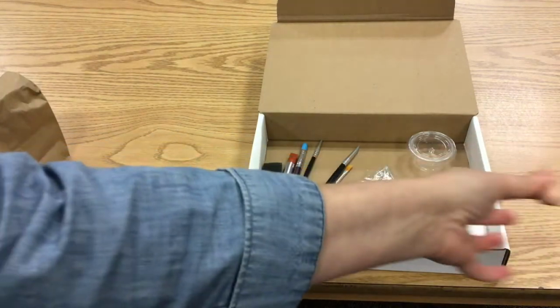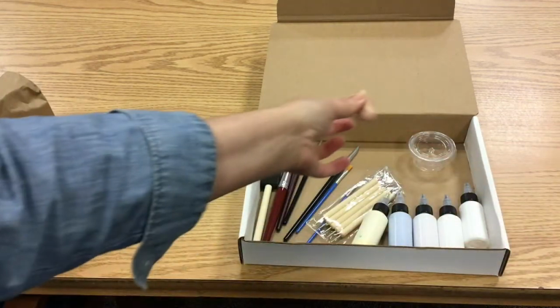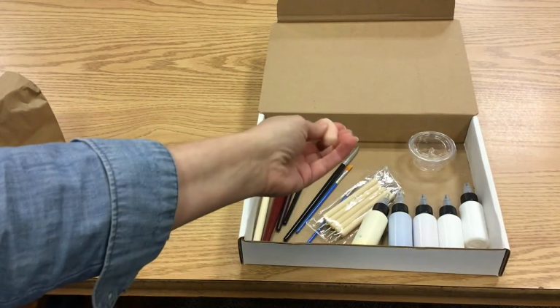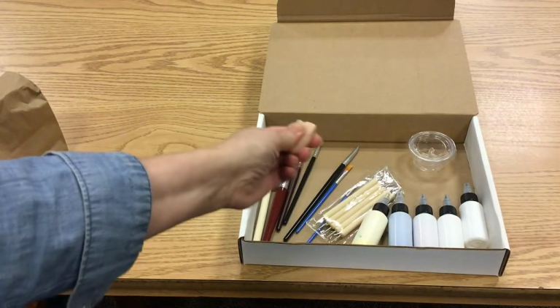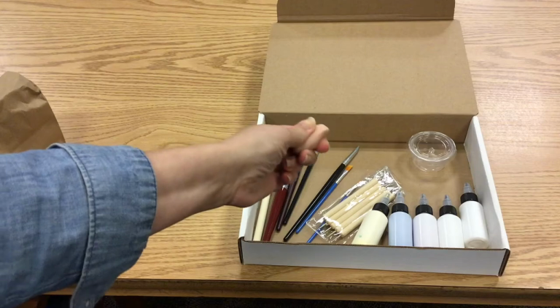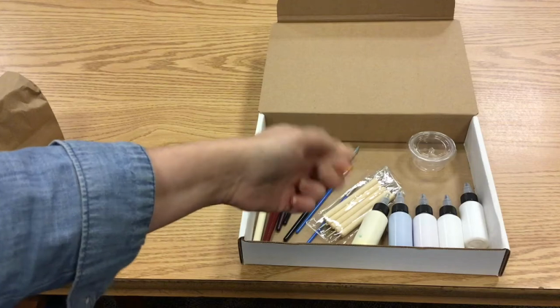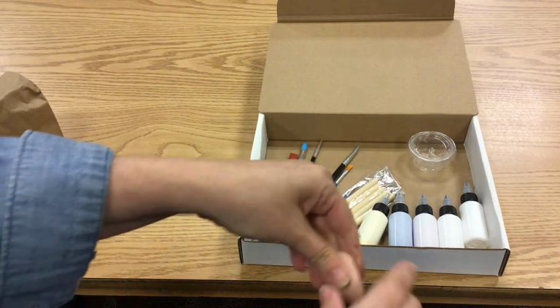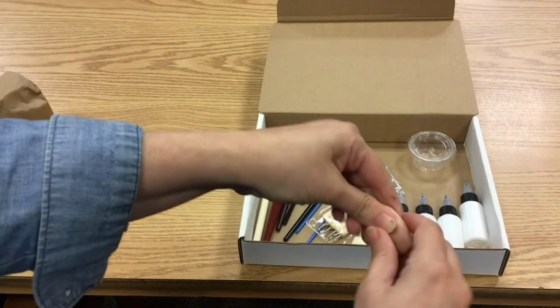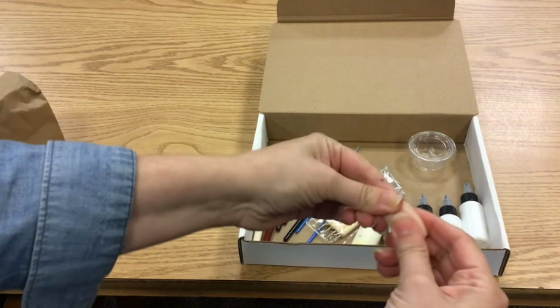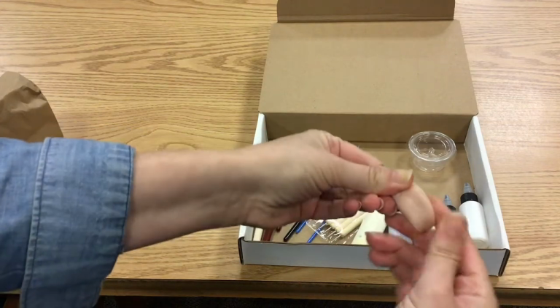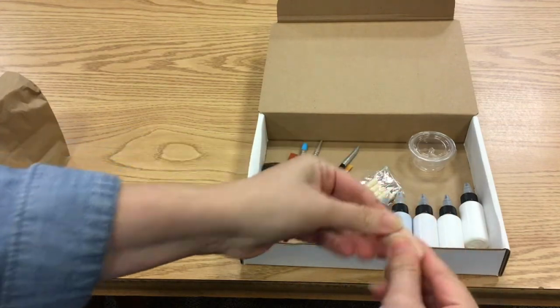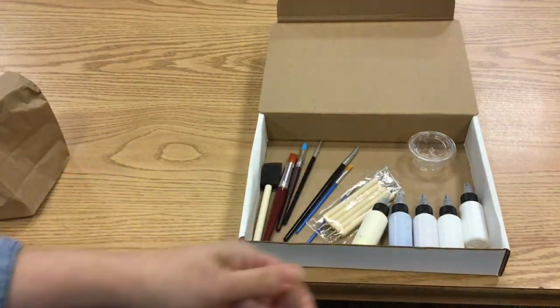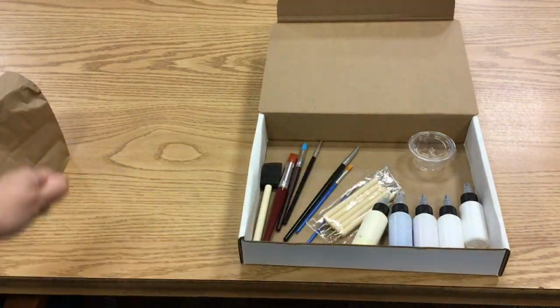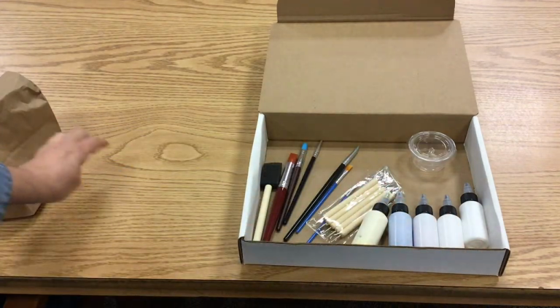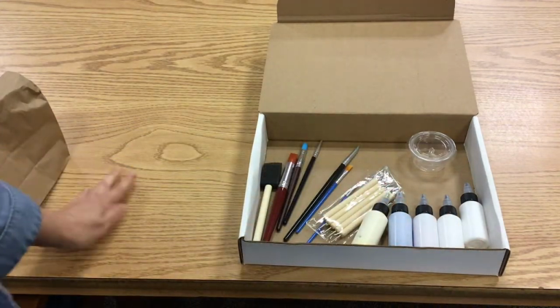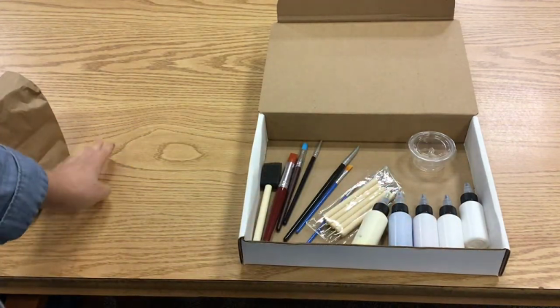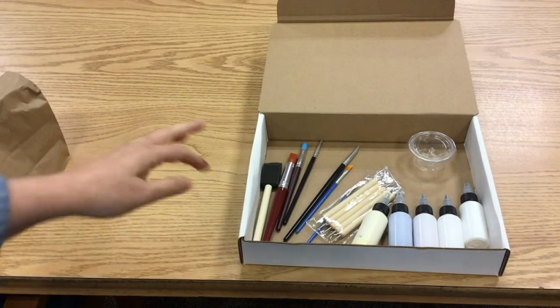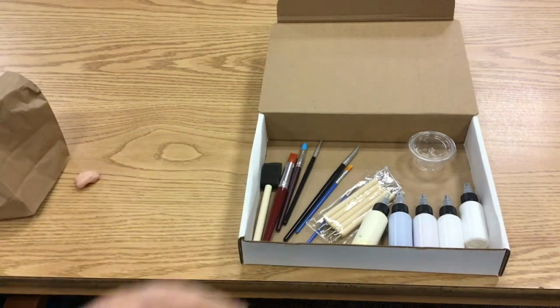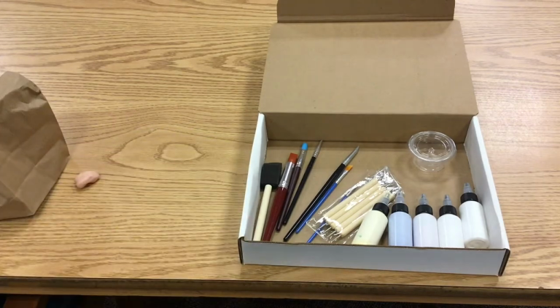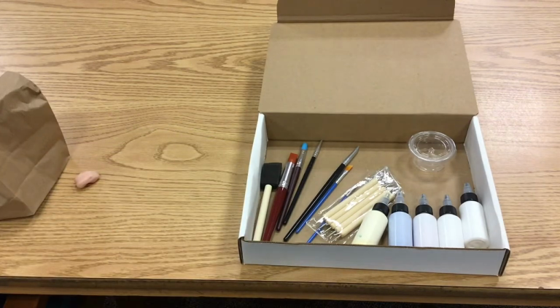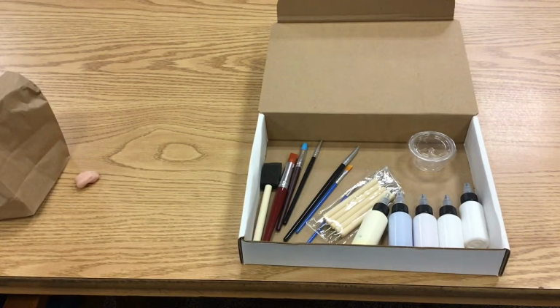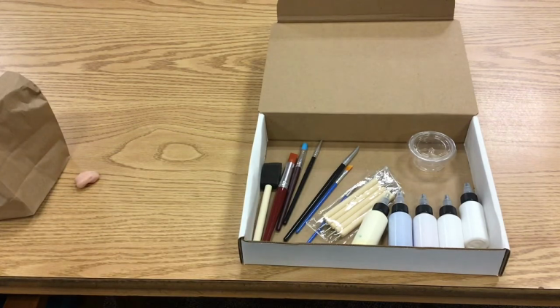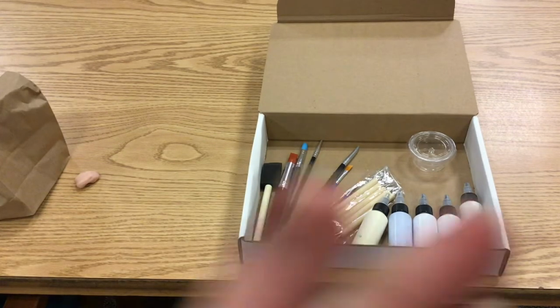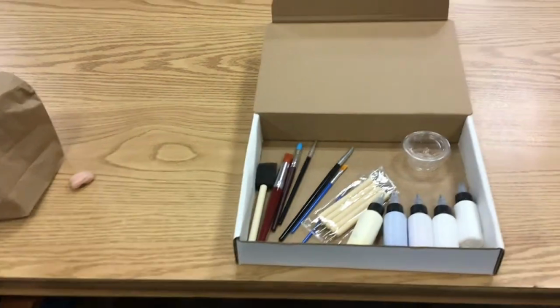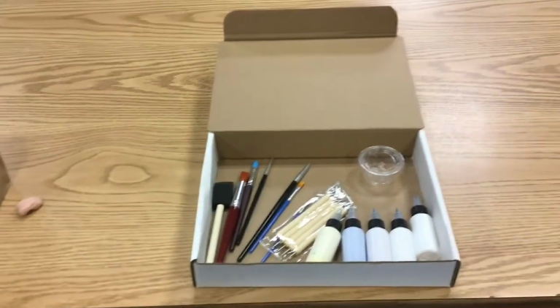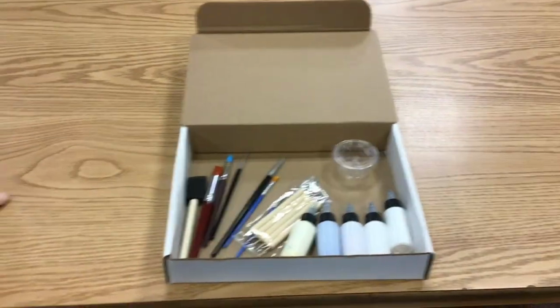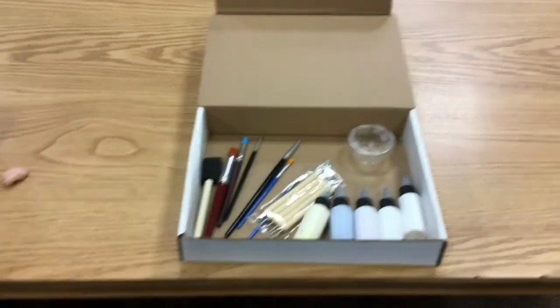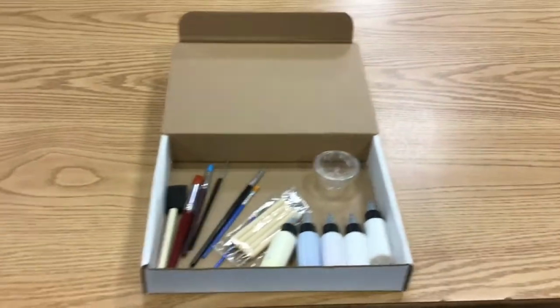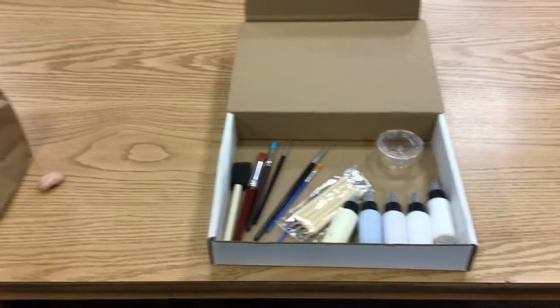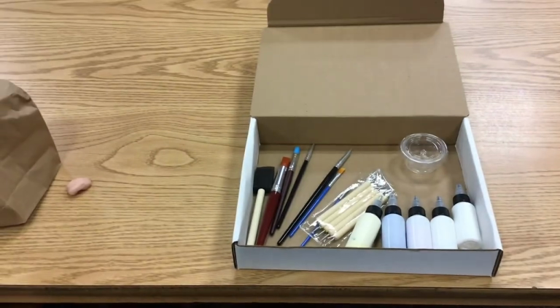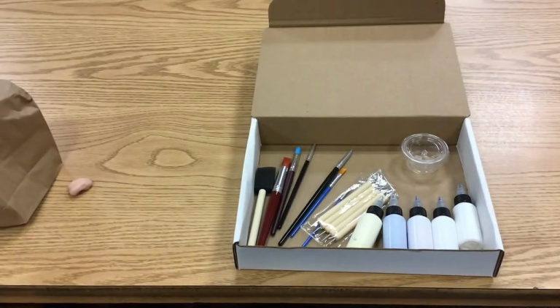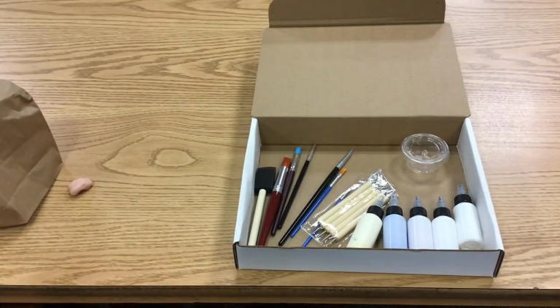That will be some of this plain colored Sculpey clay which you'll be using for your painting projects. Each one of those will be sorted out along with a huge booklet that's going to walk you step by step through your projects and give you links to the videos.